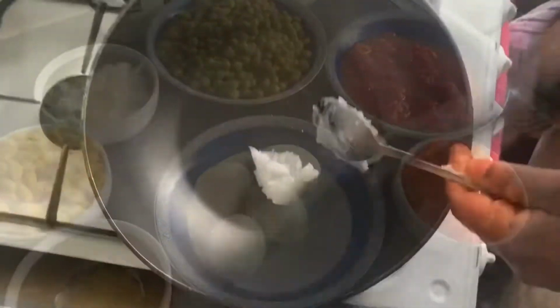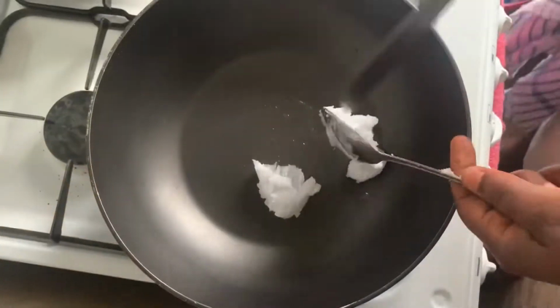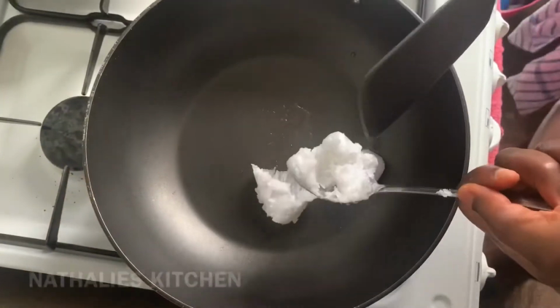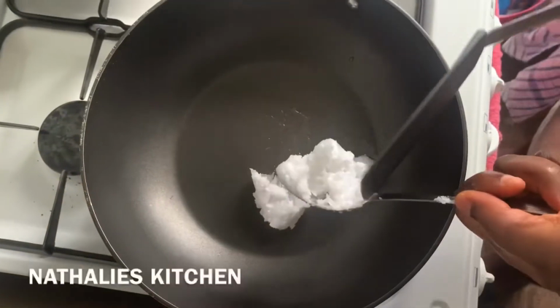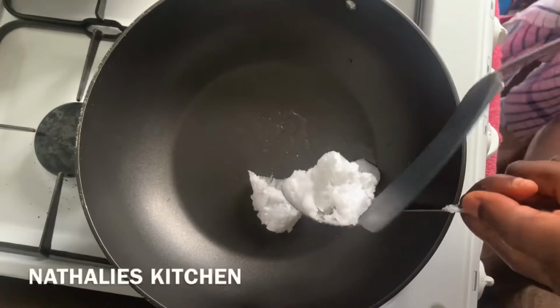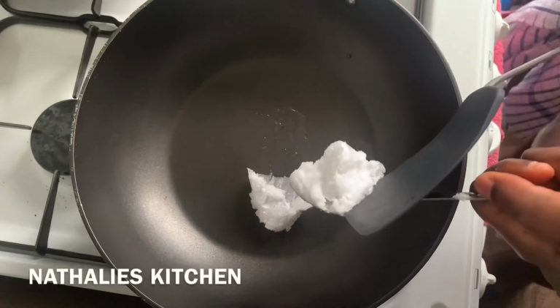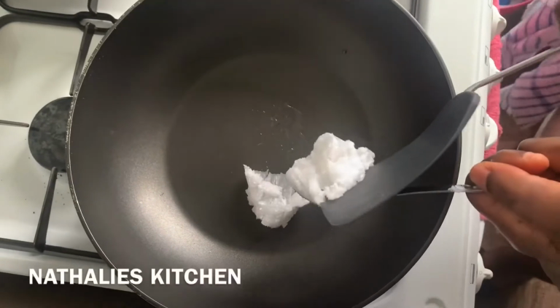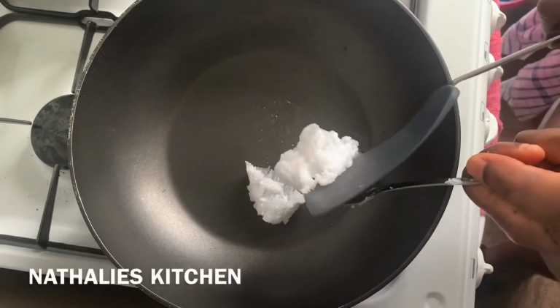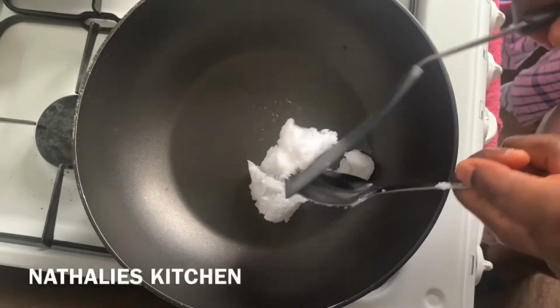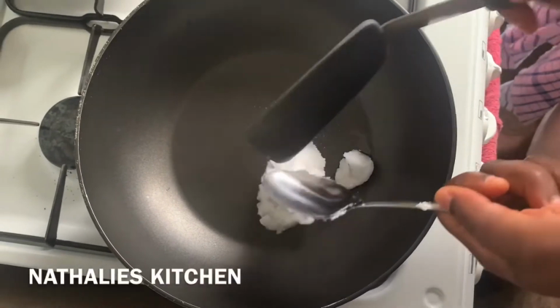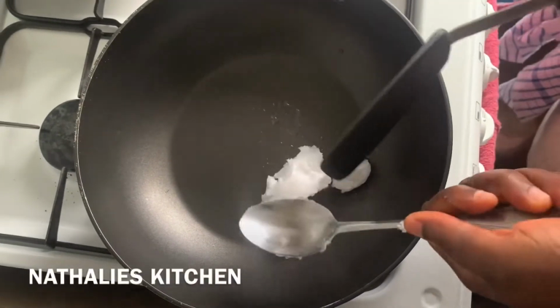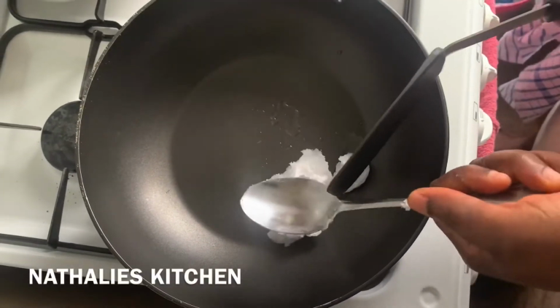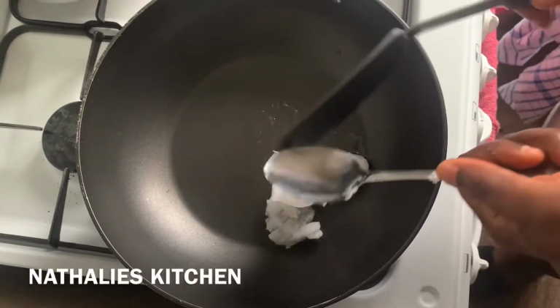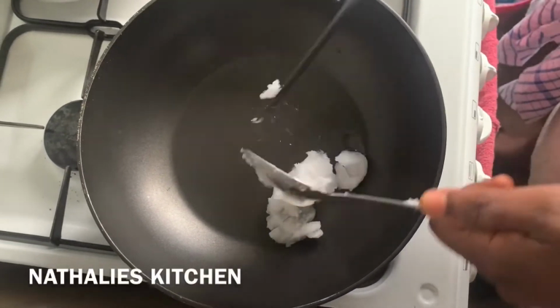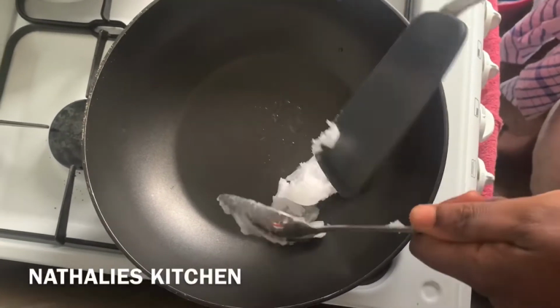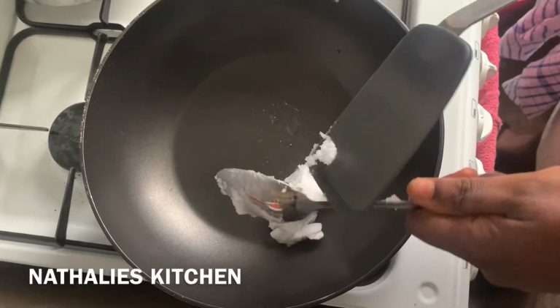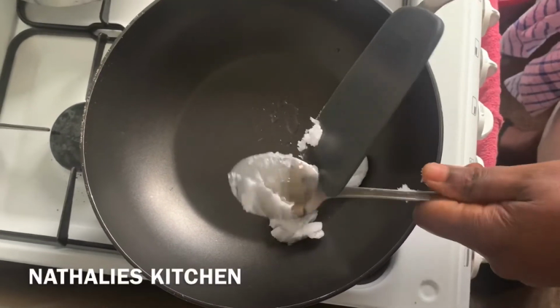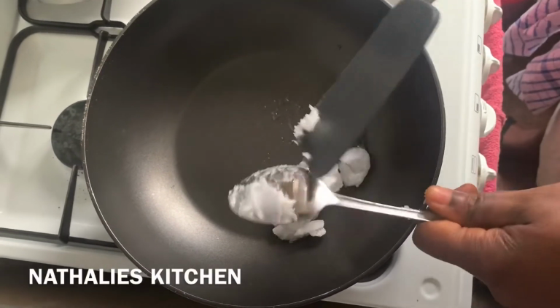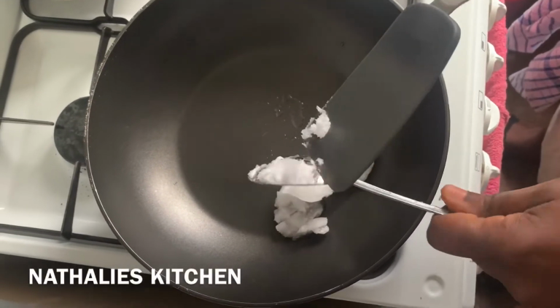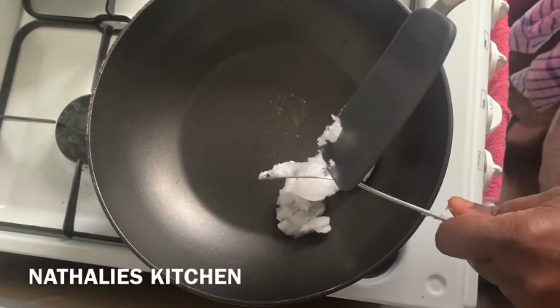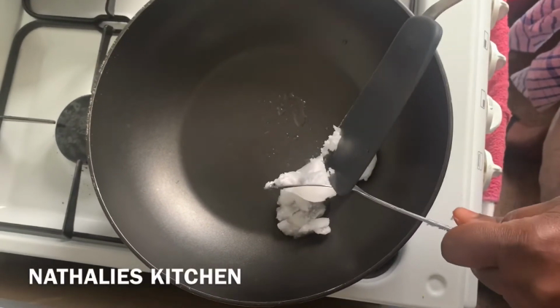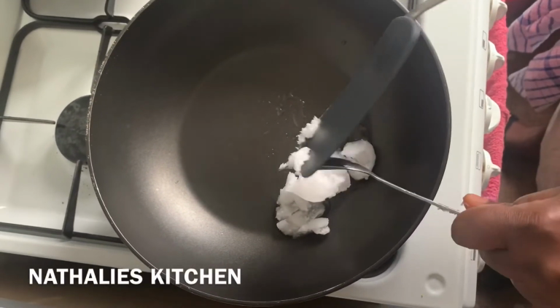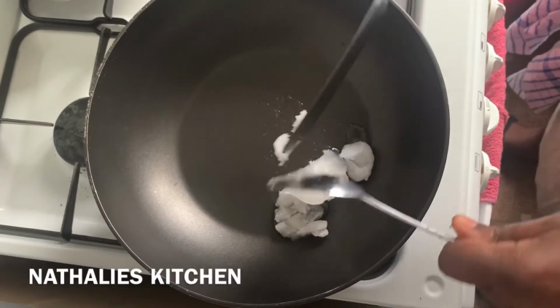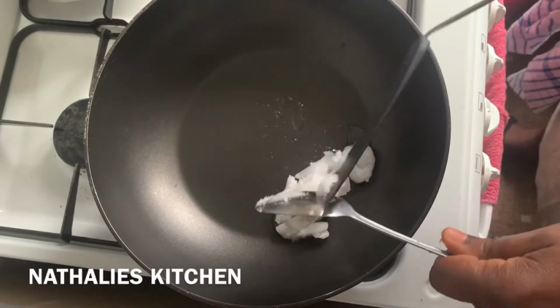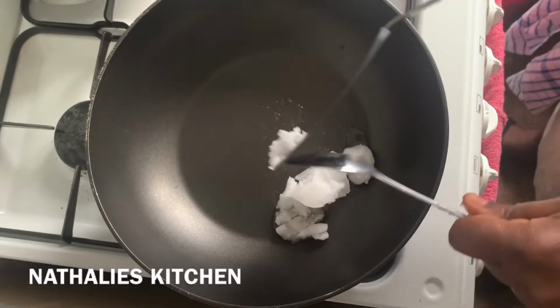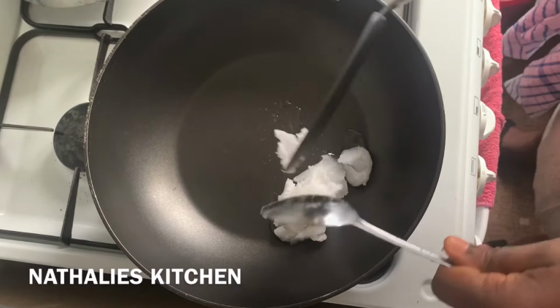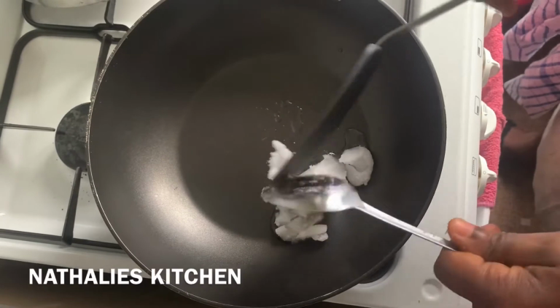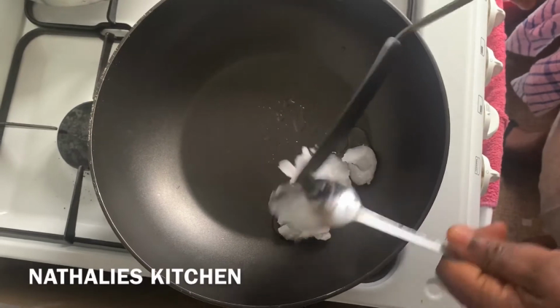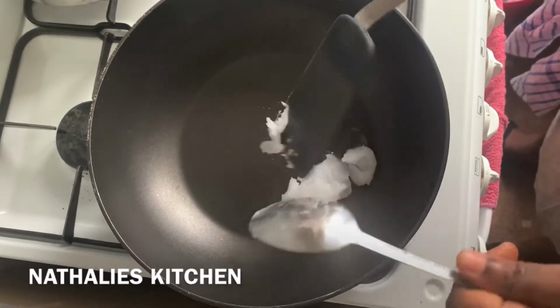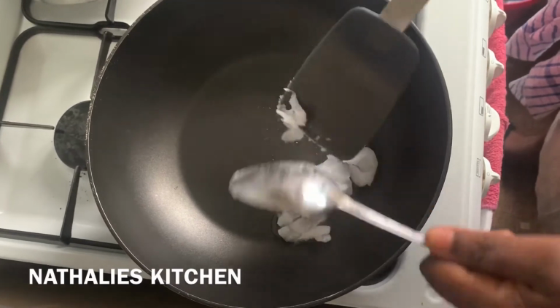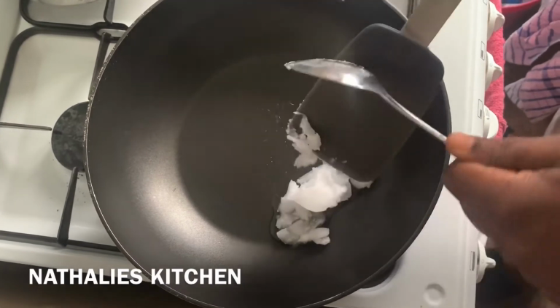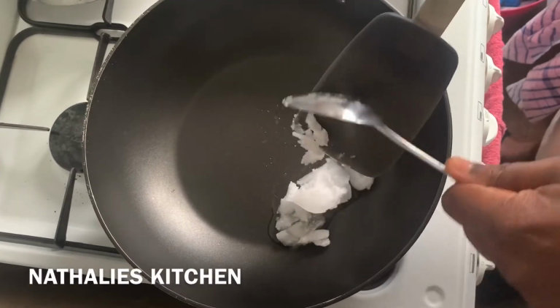Let's begin! I'm adding my coconut oil in the pan and I'll wait for it to melt, then I'll add the rest of the ingredients.